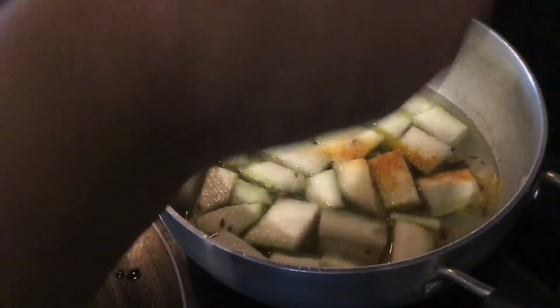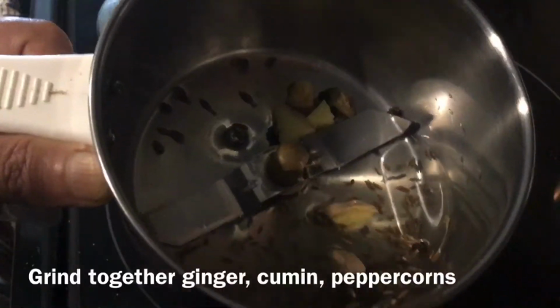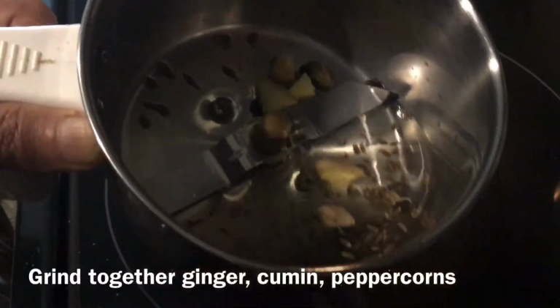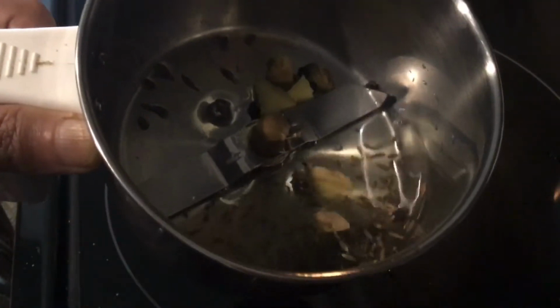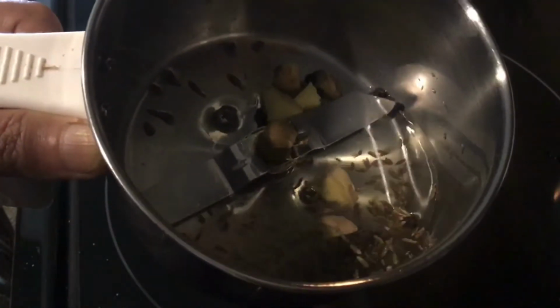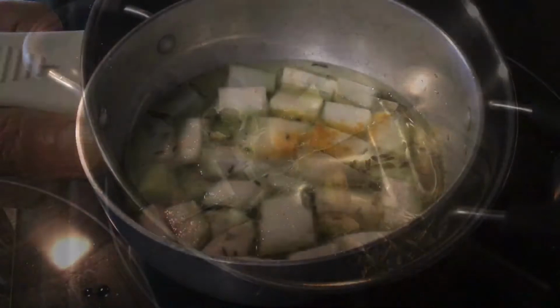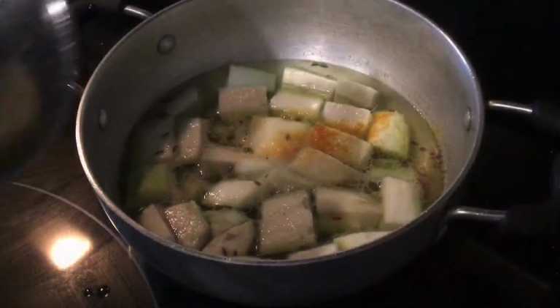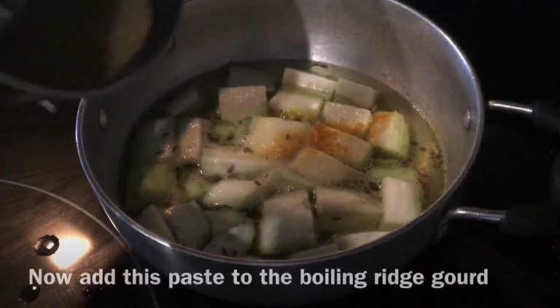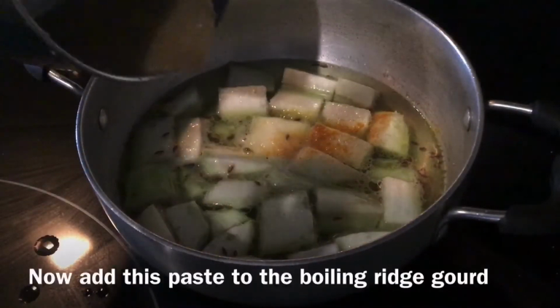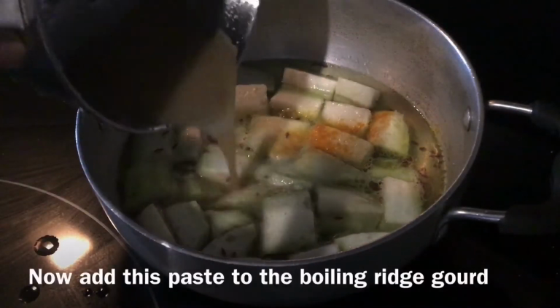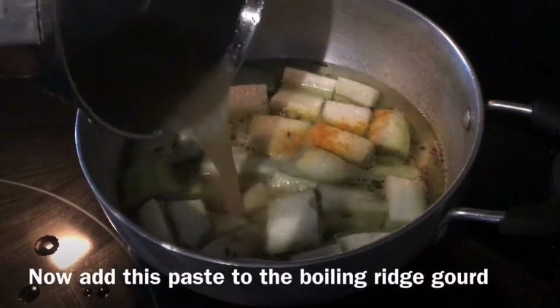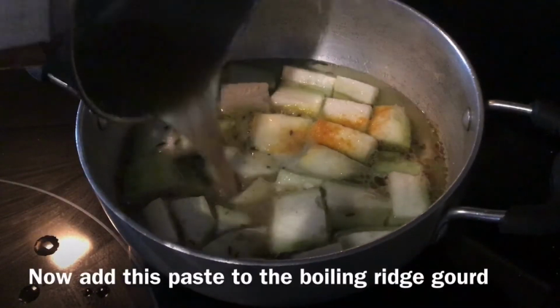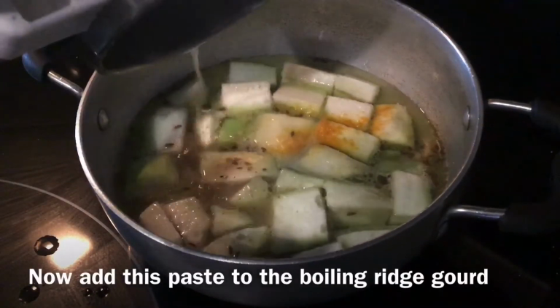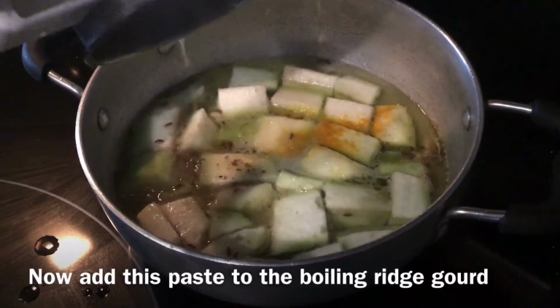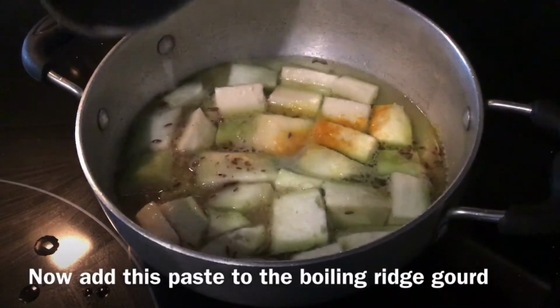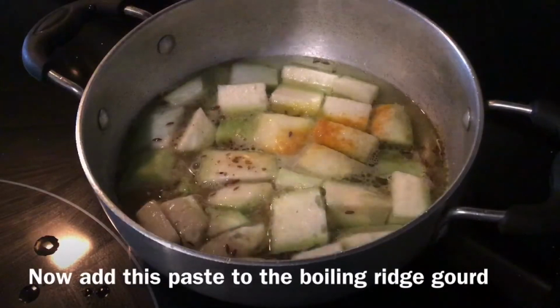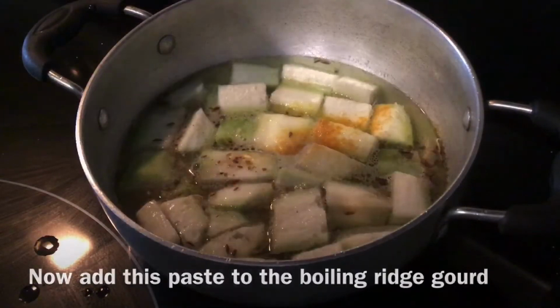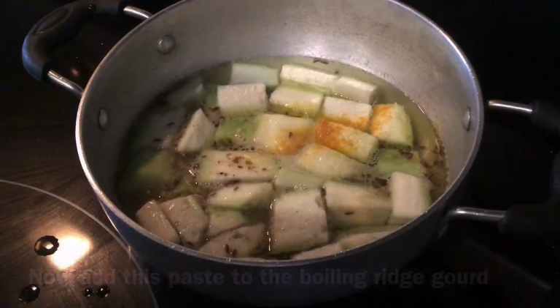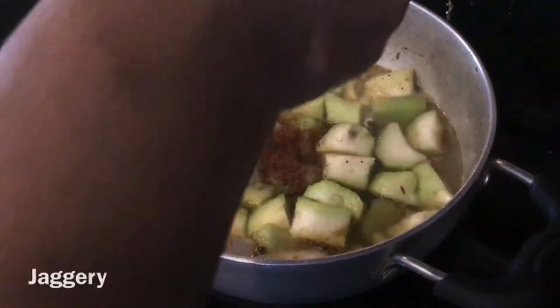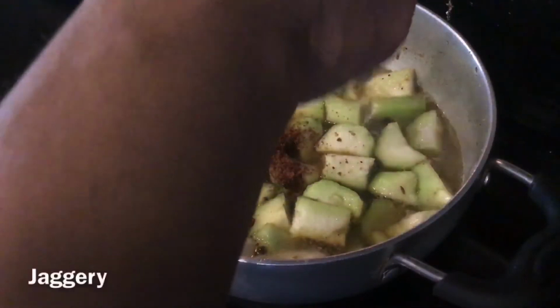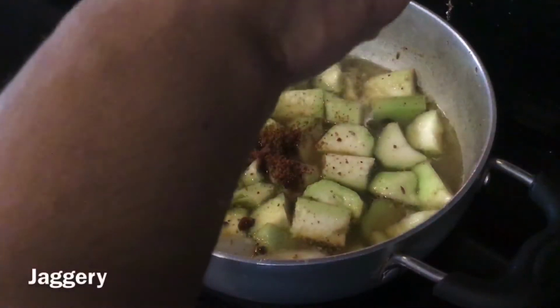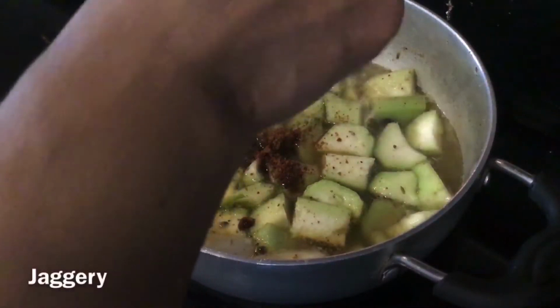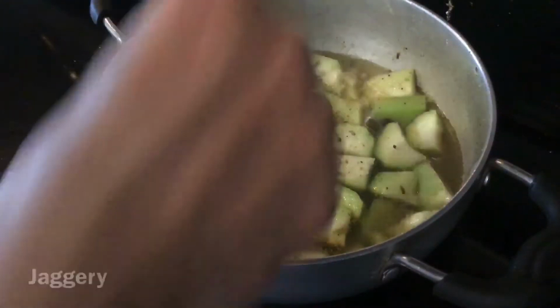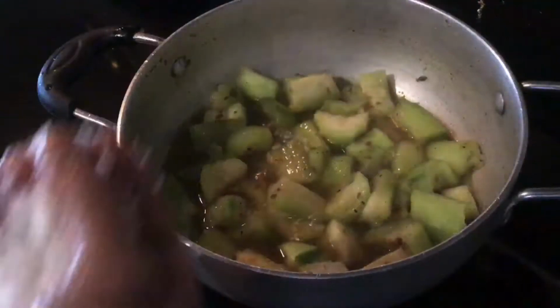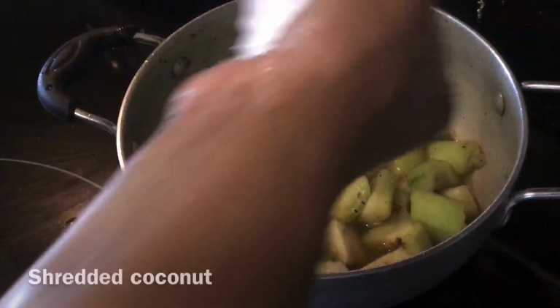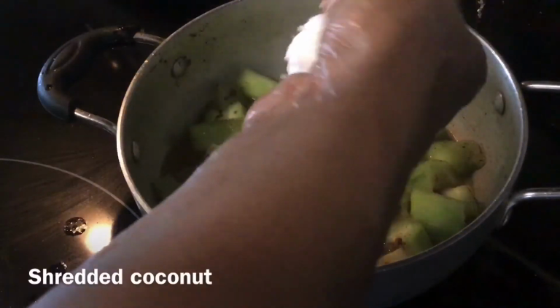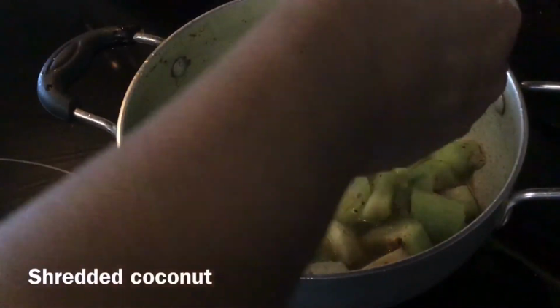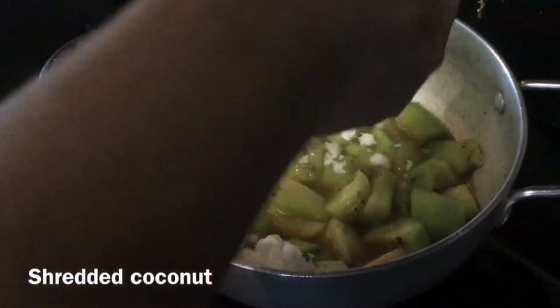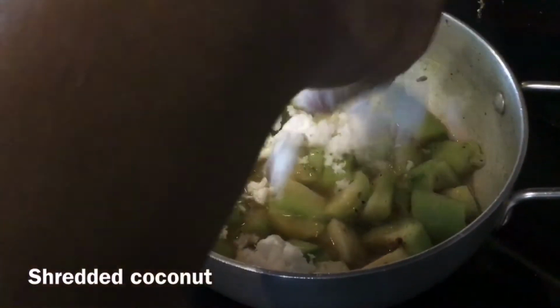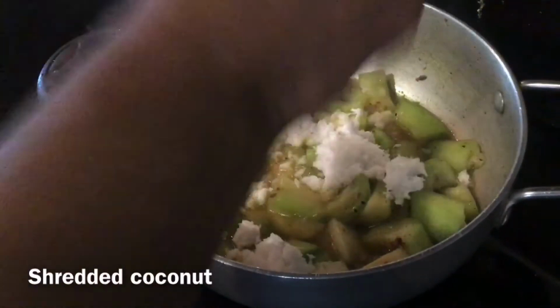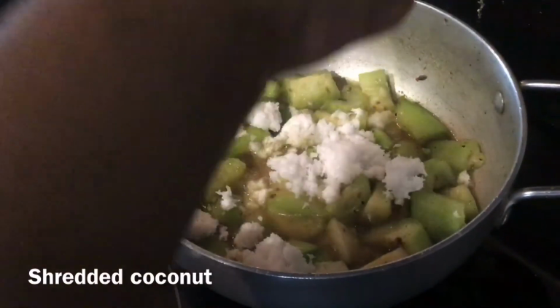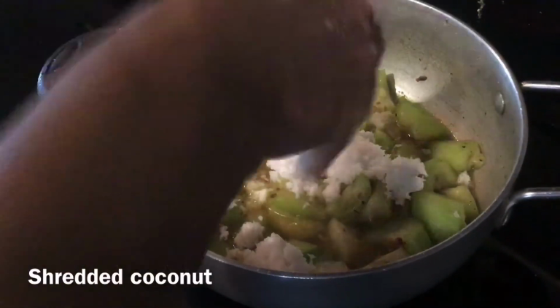Grind together ginger, cumin and peppercorns. Now add this paste to the boiling curd, add jaggery and shredded coconut.